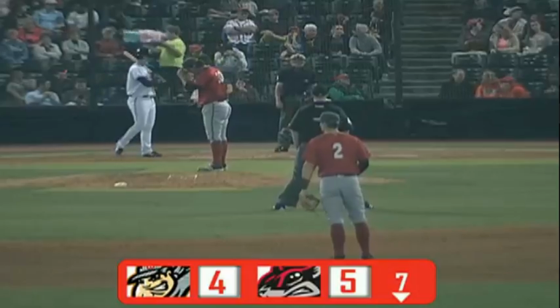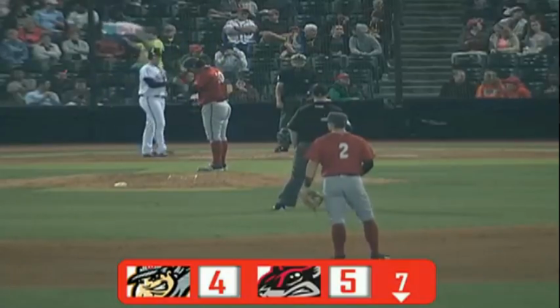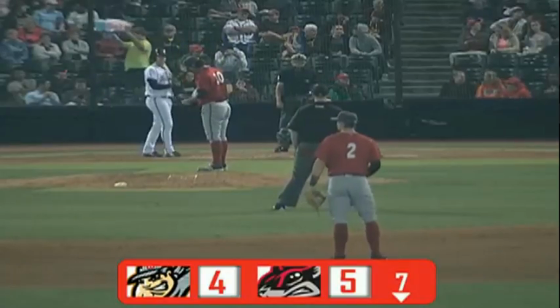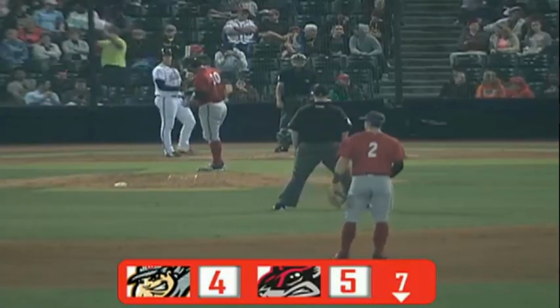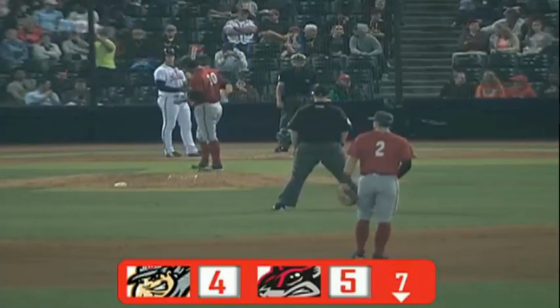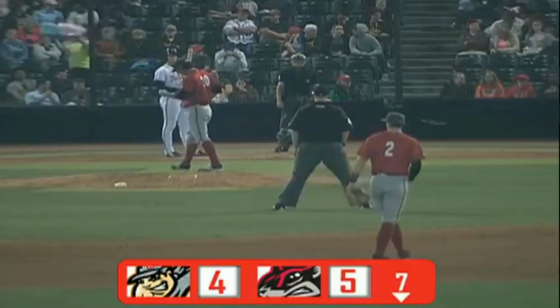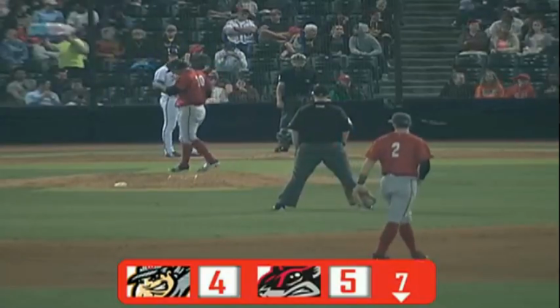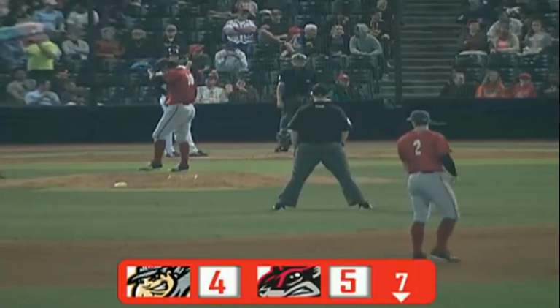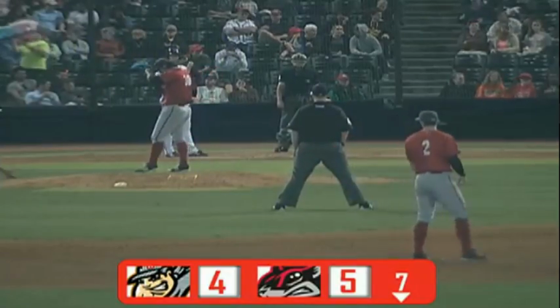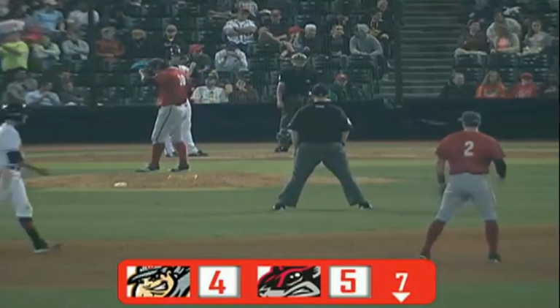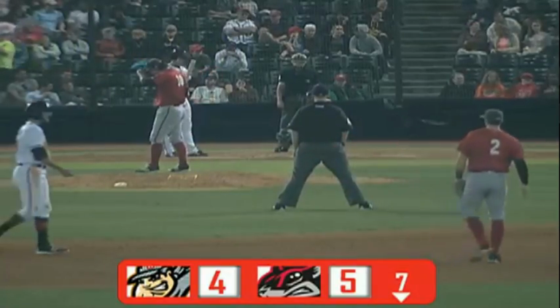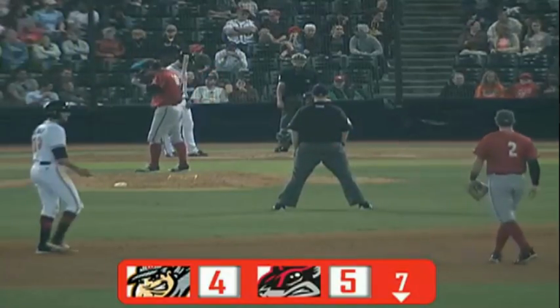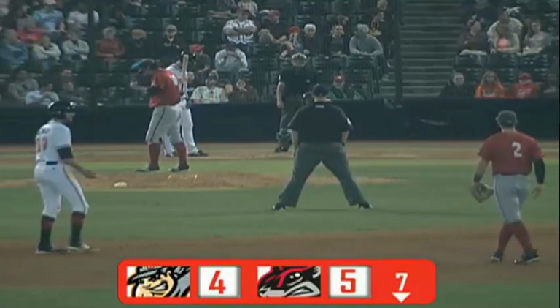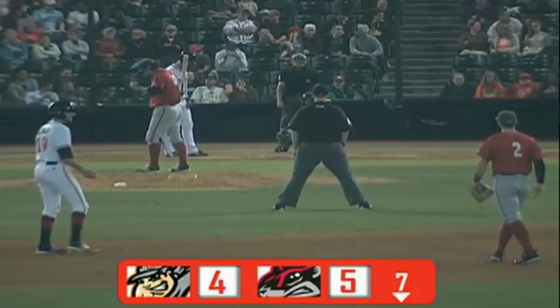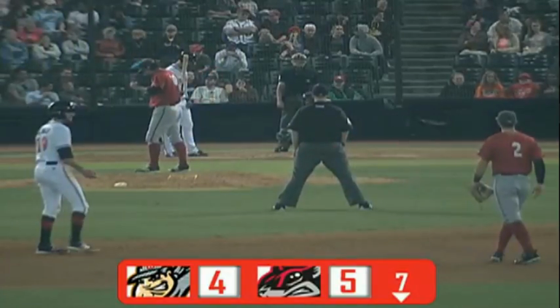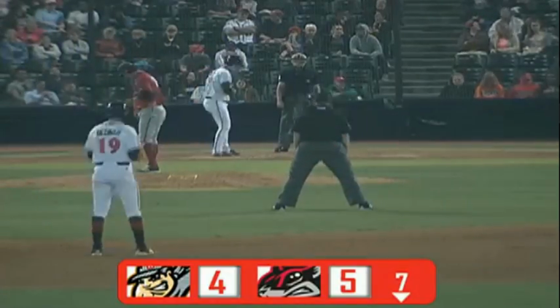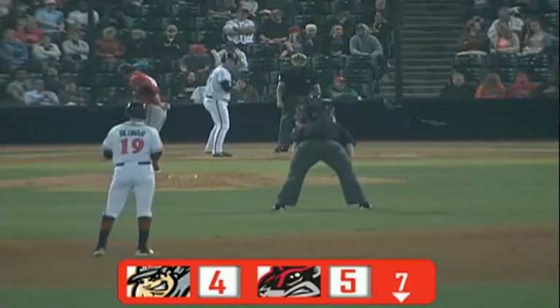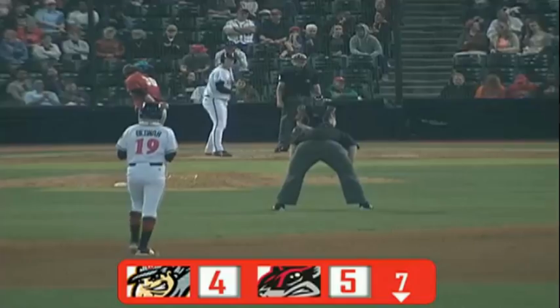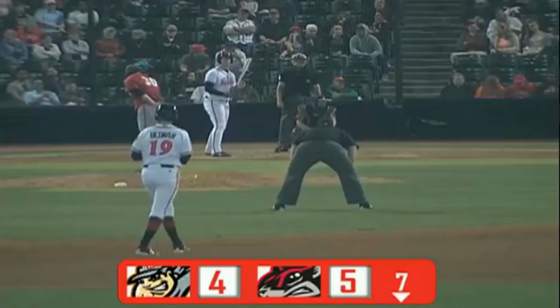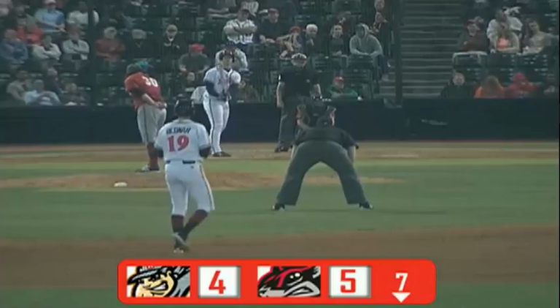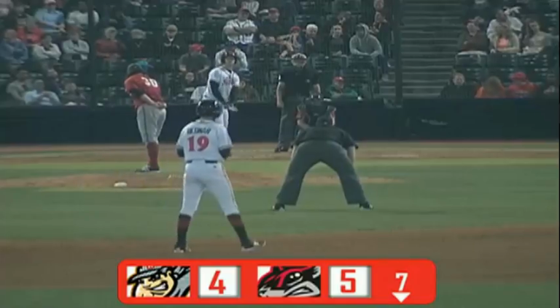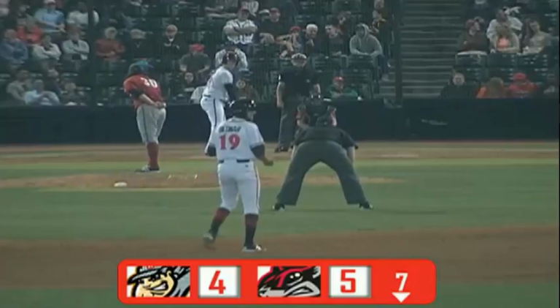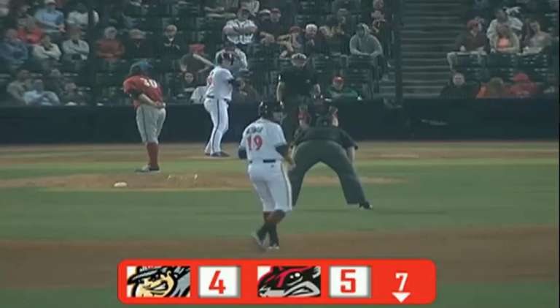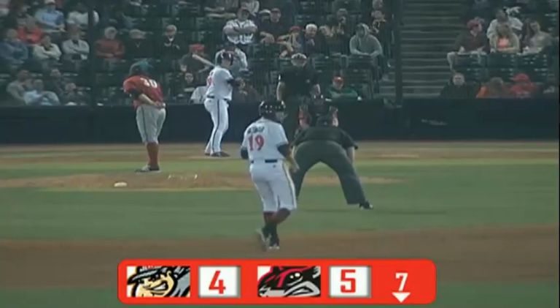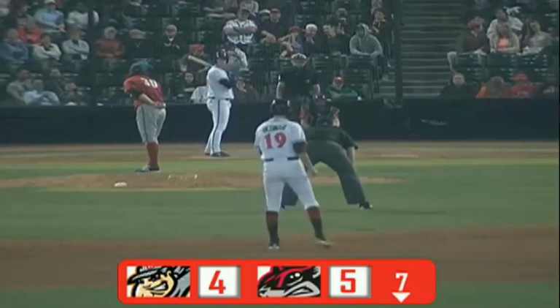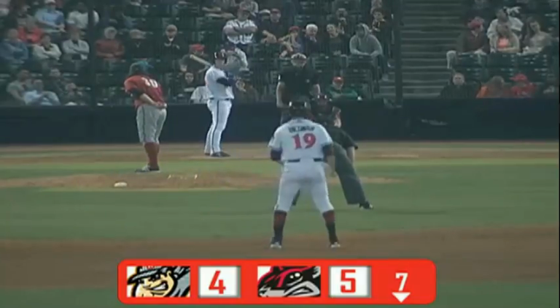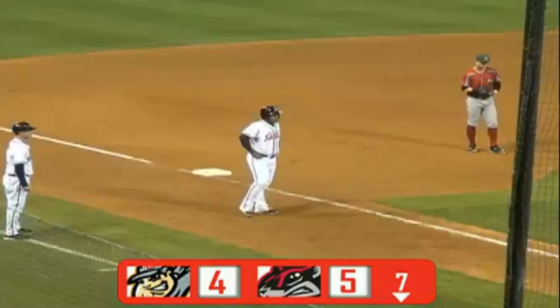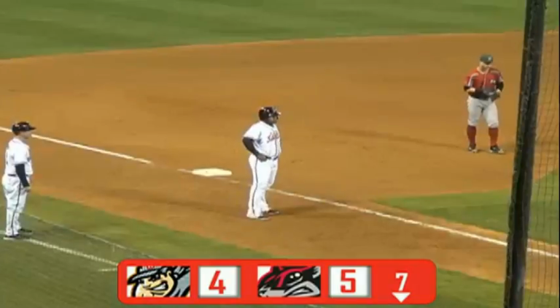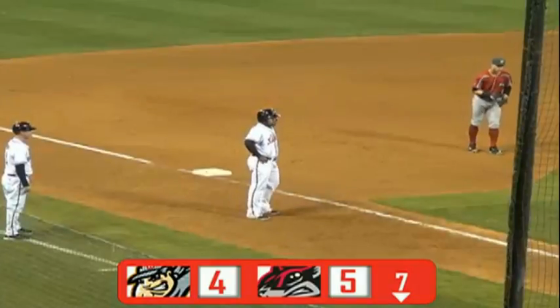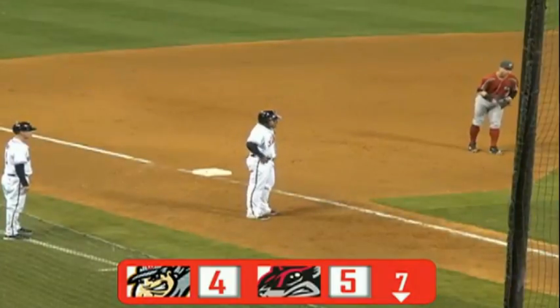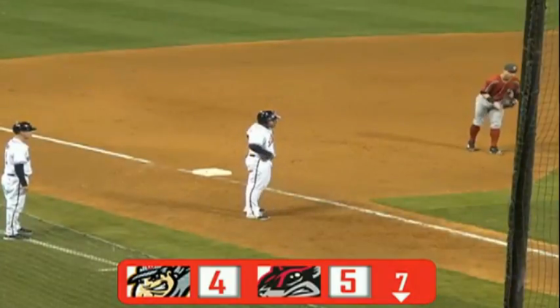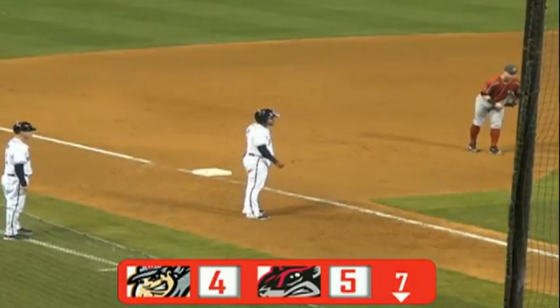Correct me if I'm wrong, but this is the first plate appearance of T.J. Snelton's career. I was thinking that — I don't remember him being at the plate, and this is his first at-bat.